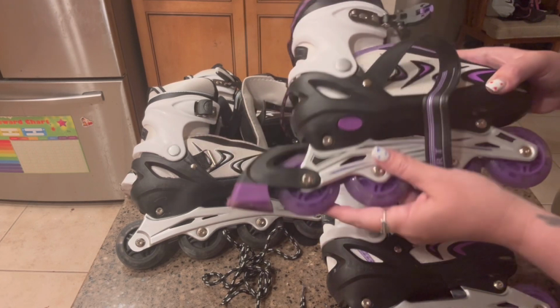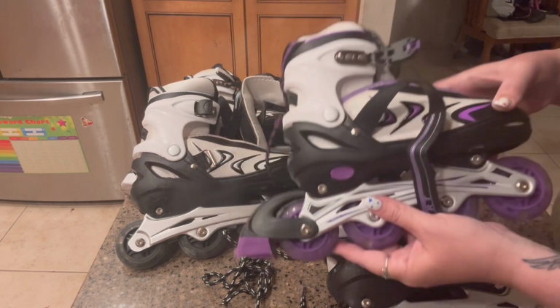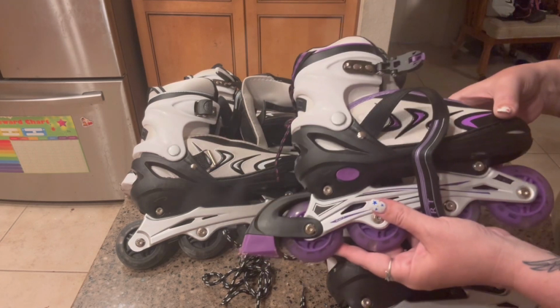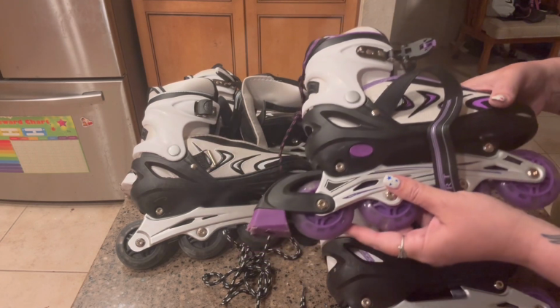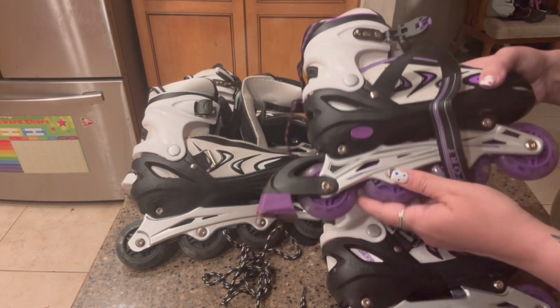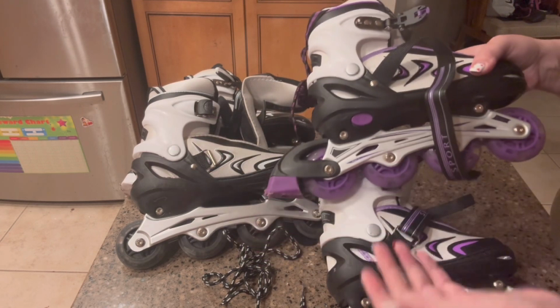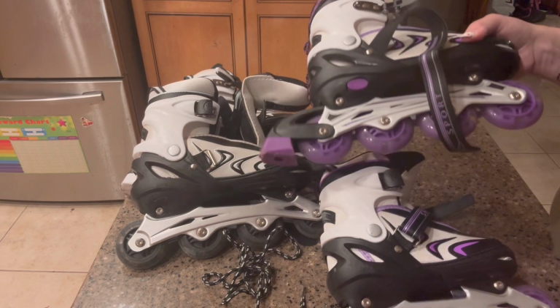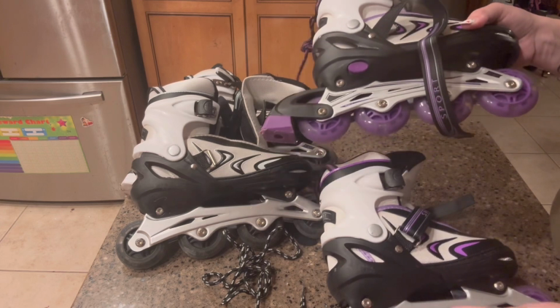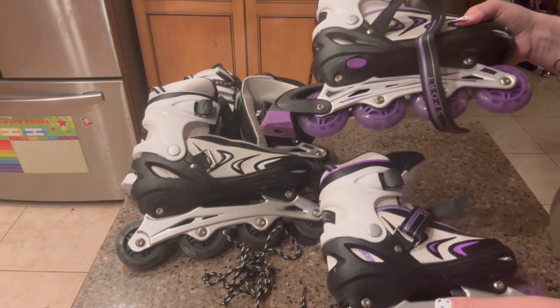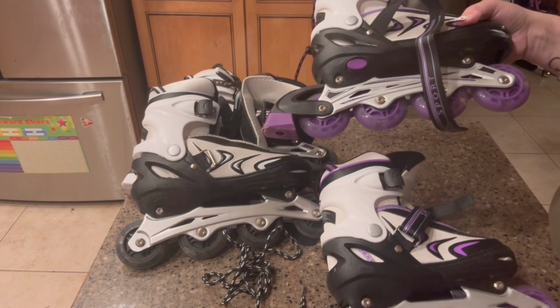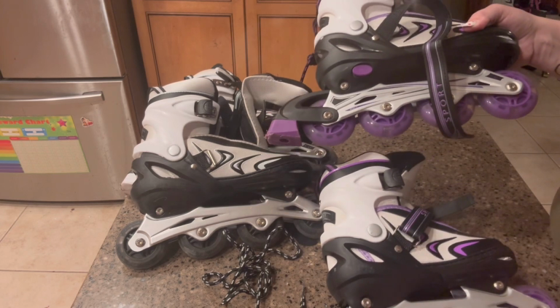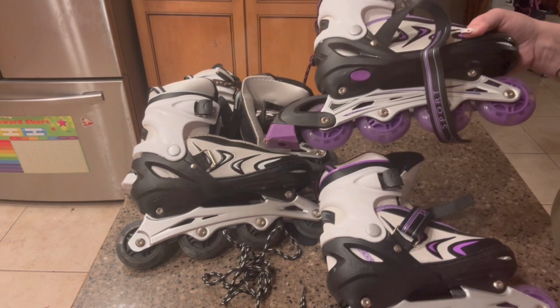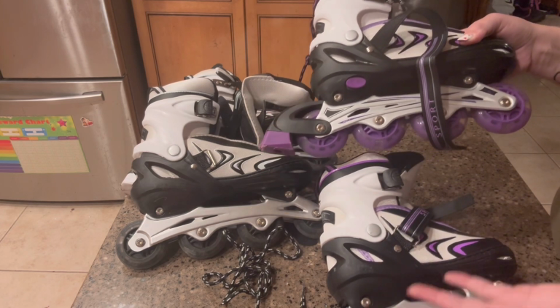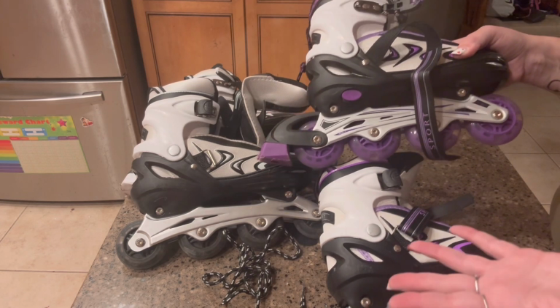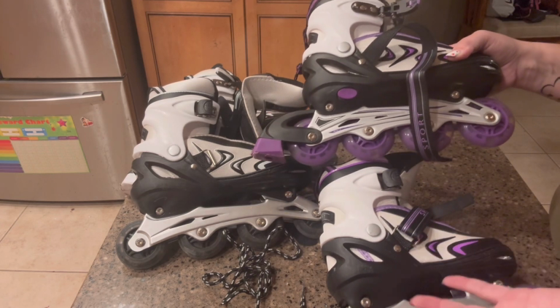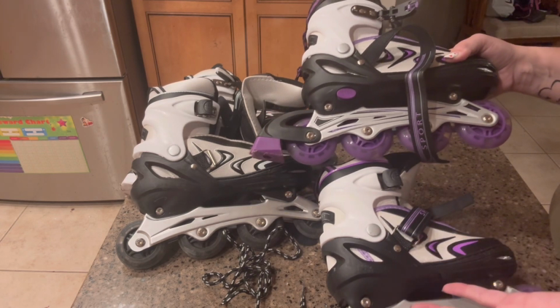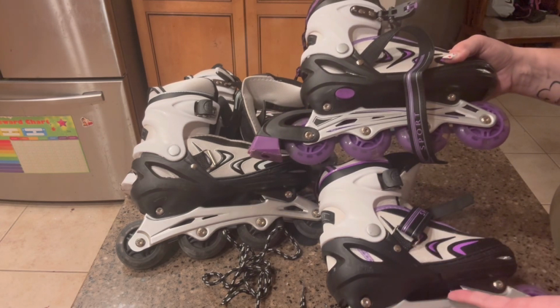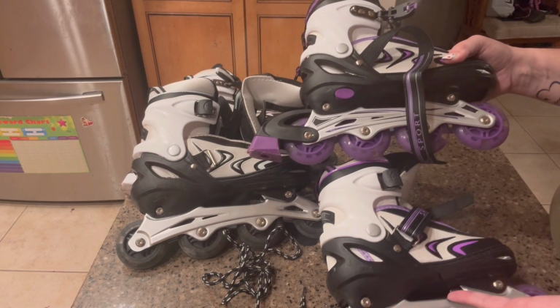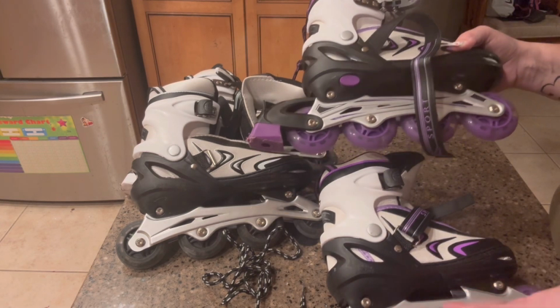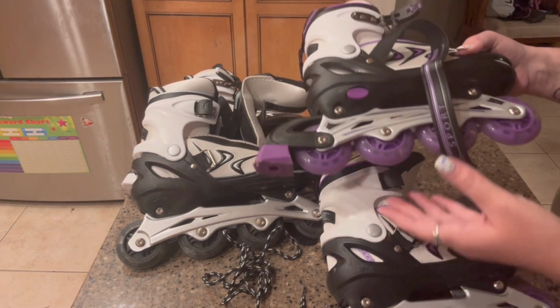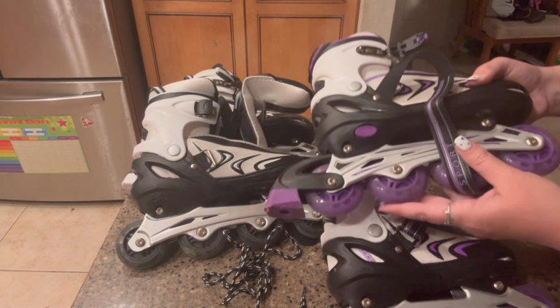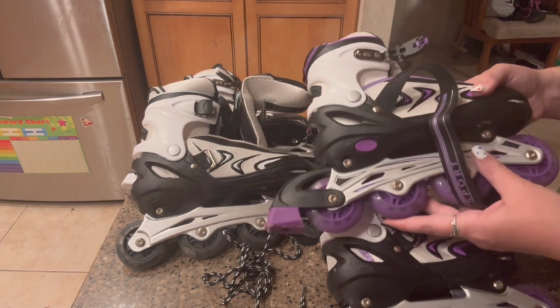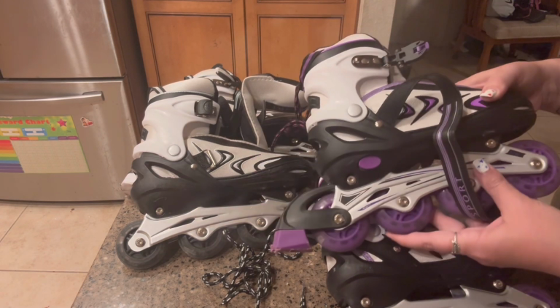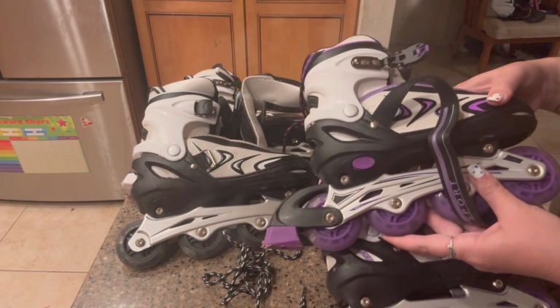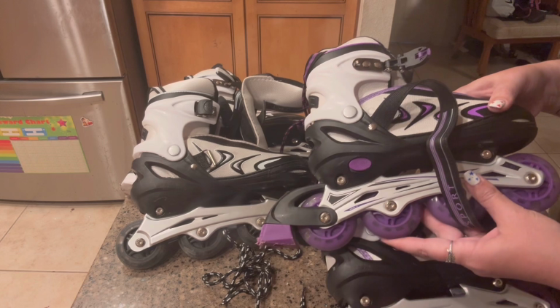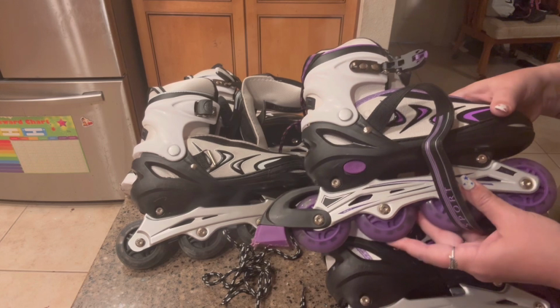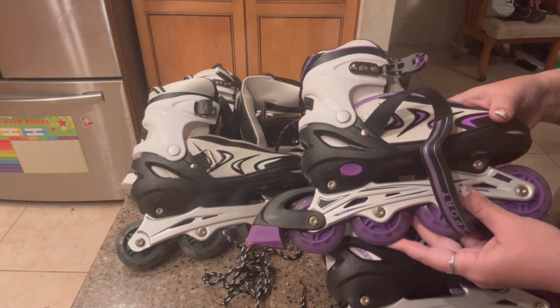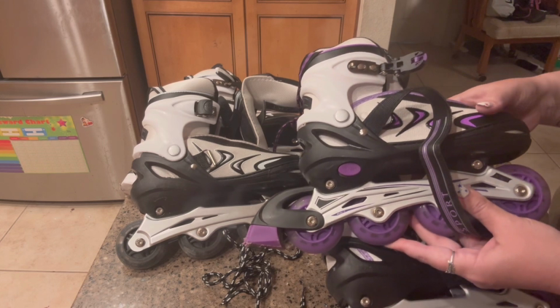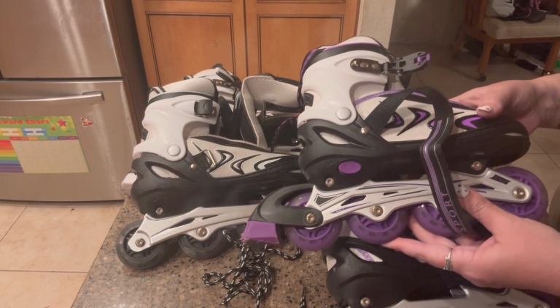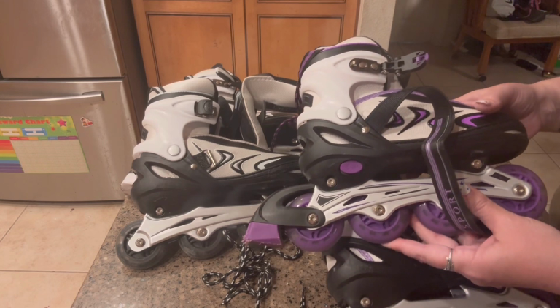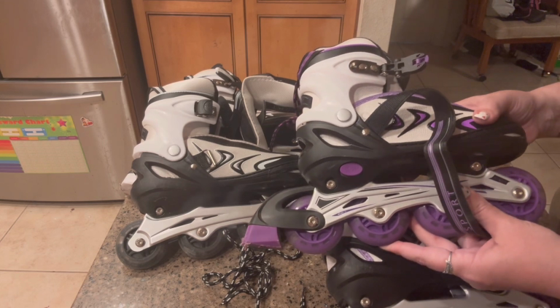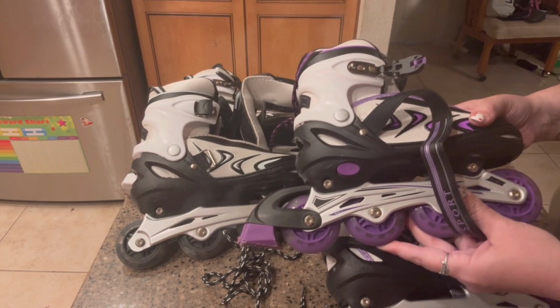These are great for holidays like Christmas or birthday gifts, and they come in three different sizes: small, medium, and large.